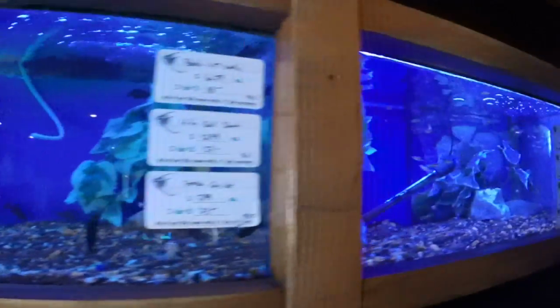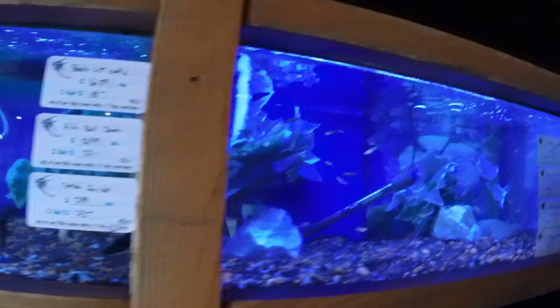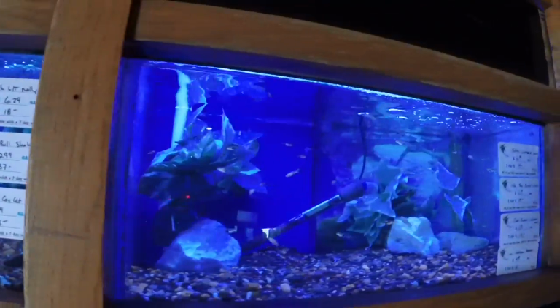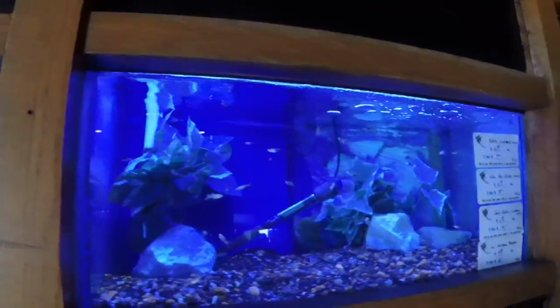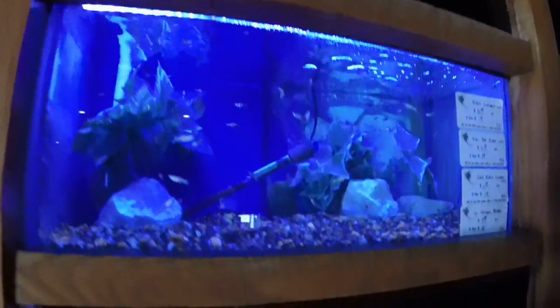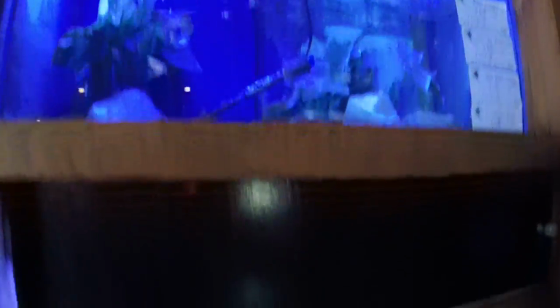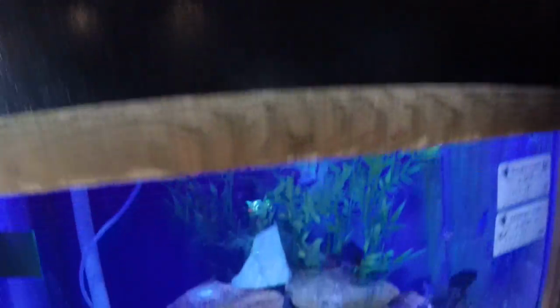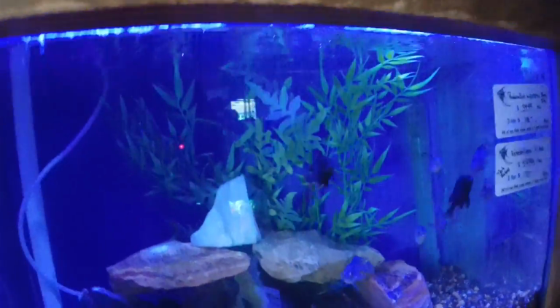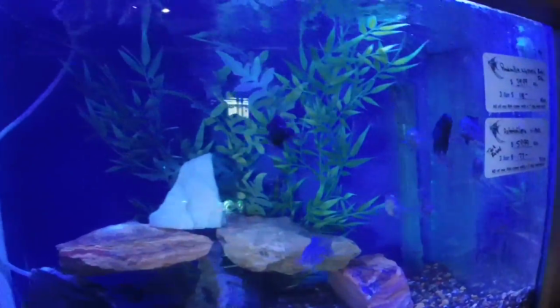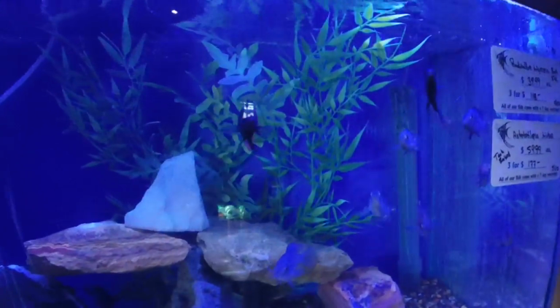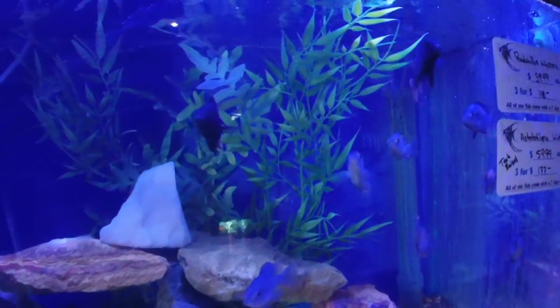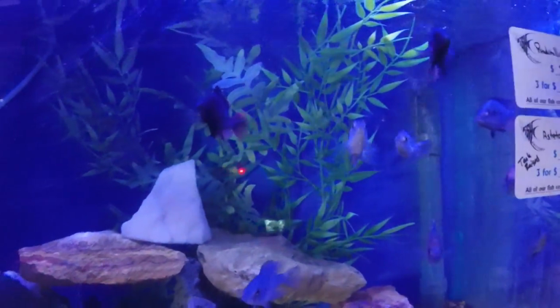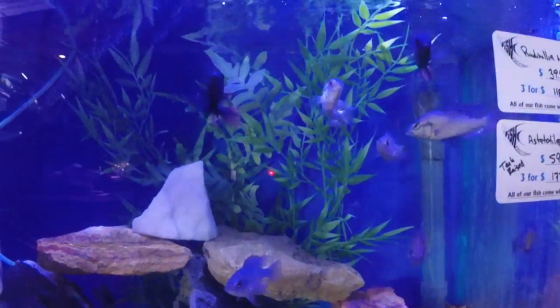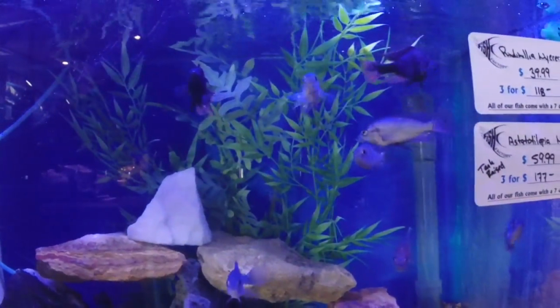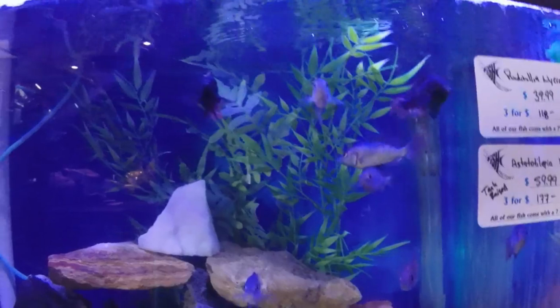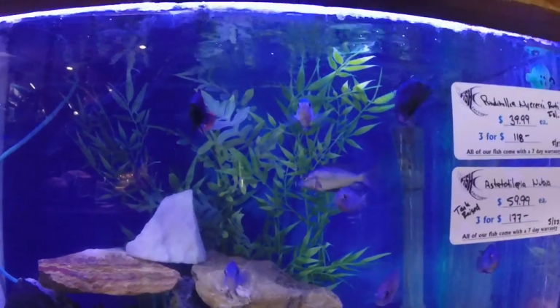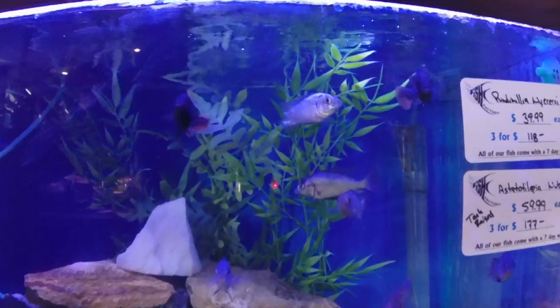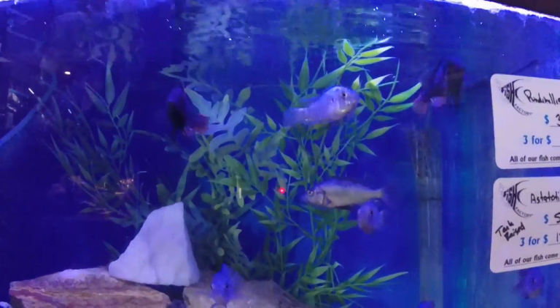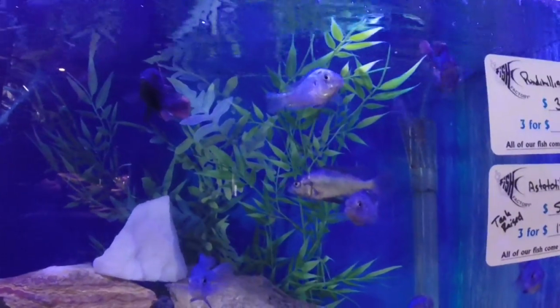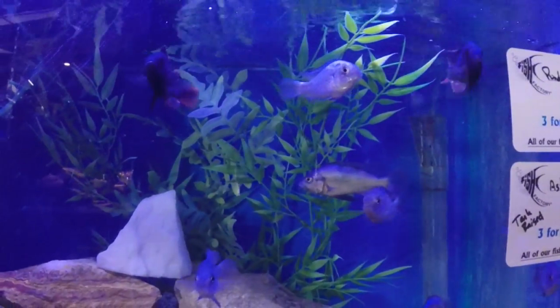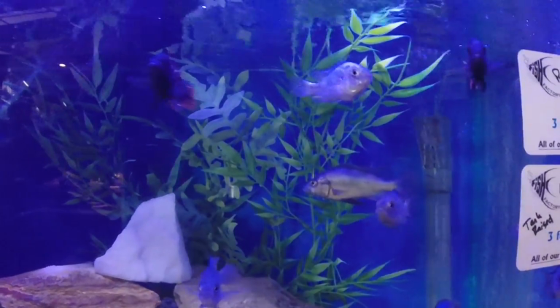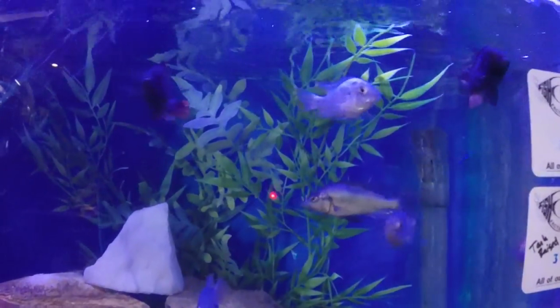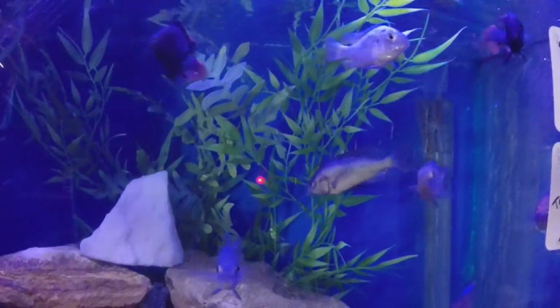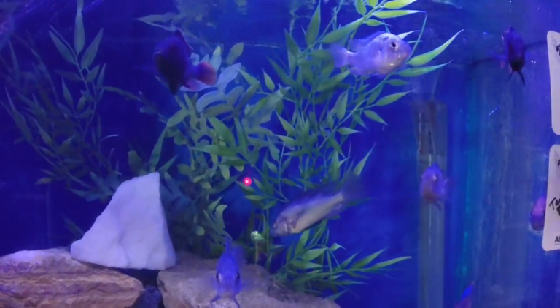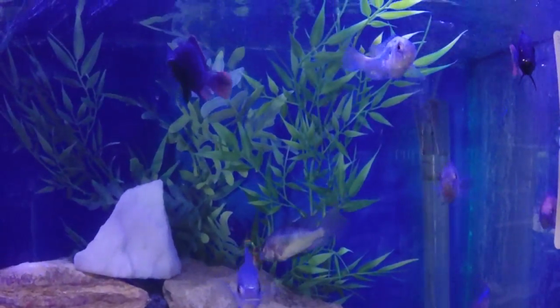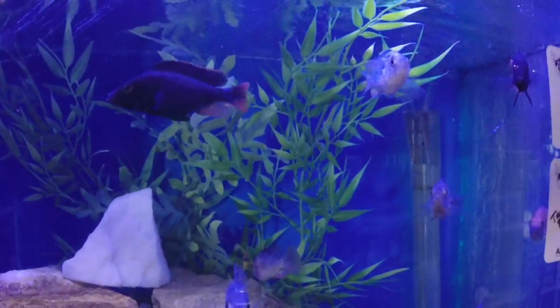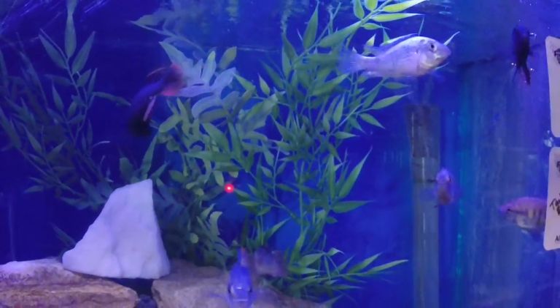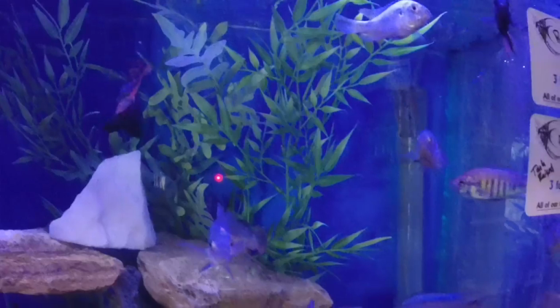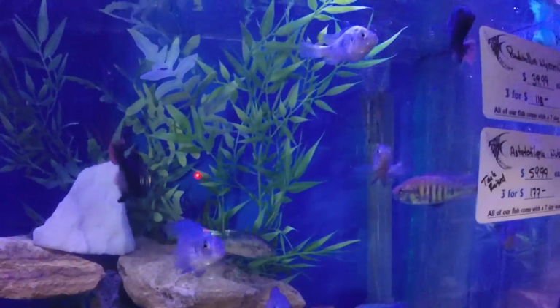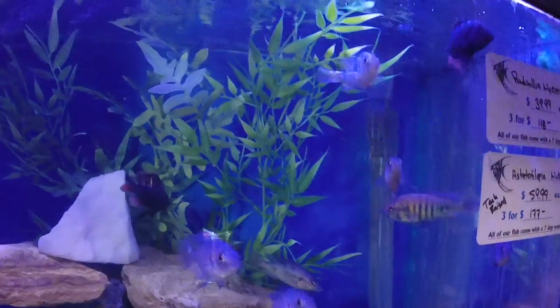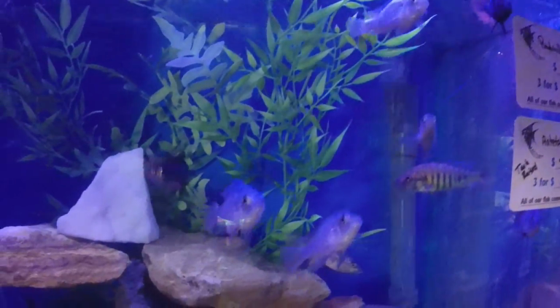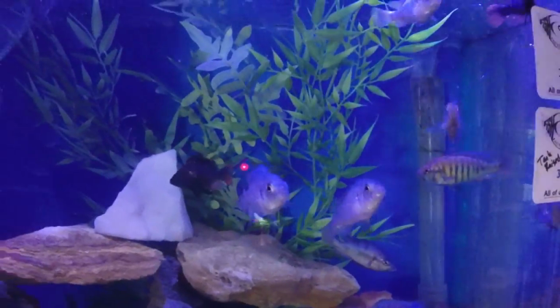Just going to do a quick walk through to show you guys some of the awesome new varieties here. We've got some really cool Africans — these are Pundamilia Nyererei, Ruti Islands, and Astatotilapia Nubilus — pretty rare cichlid varieties.